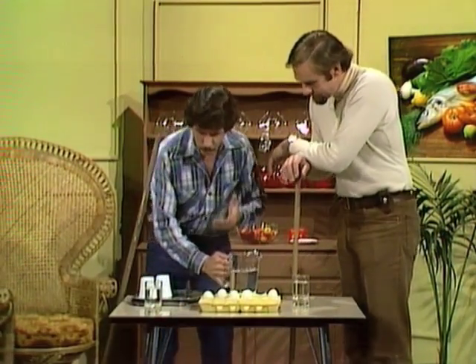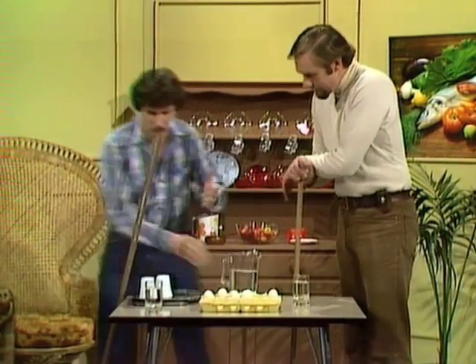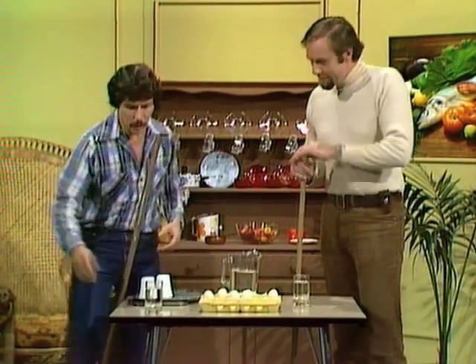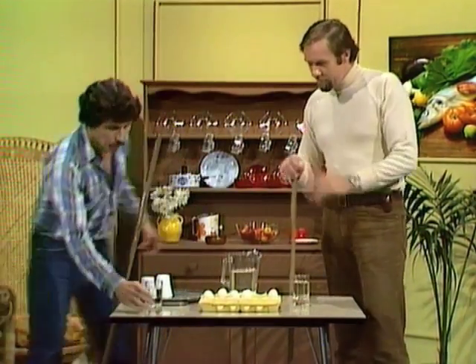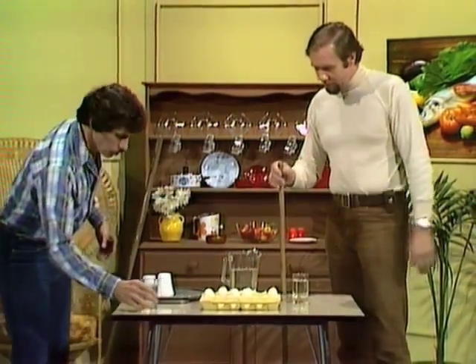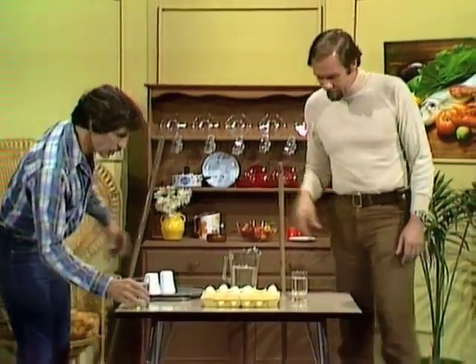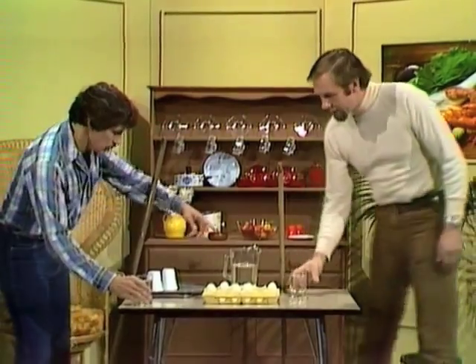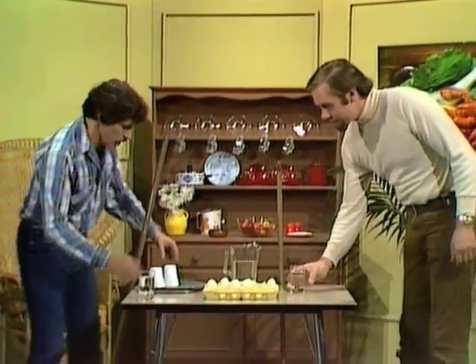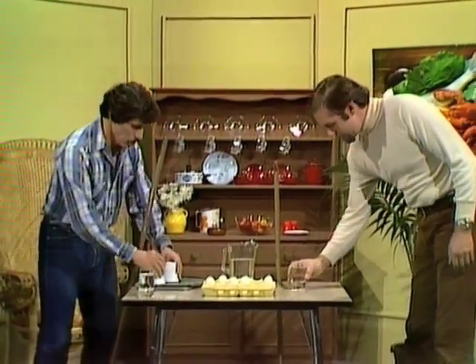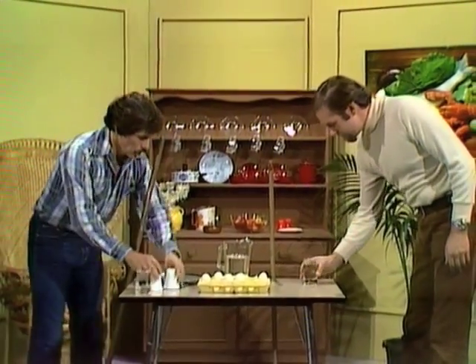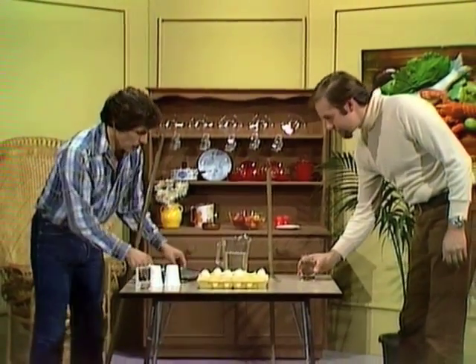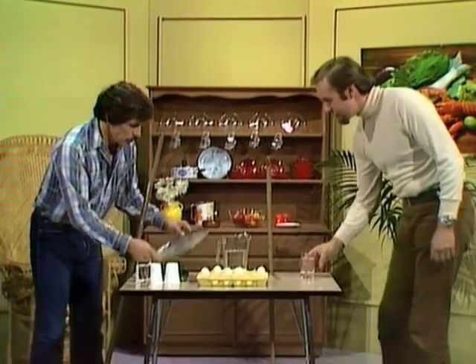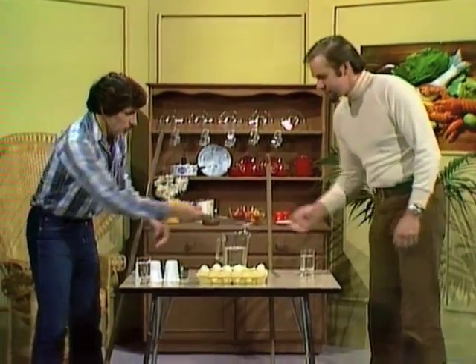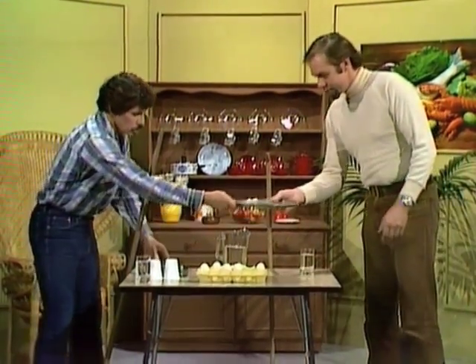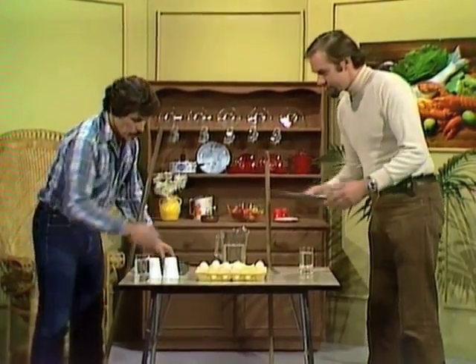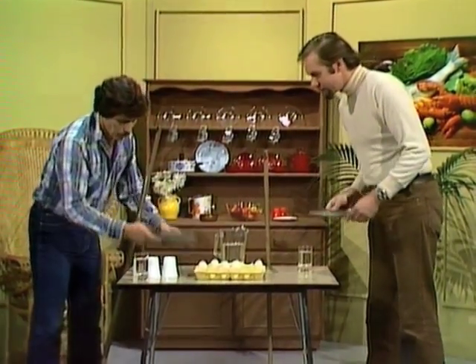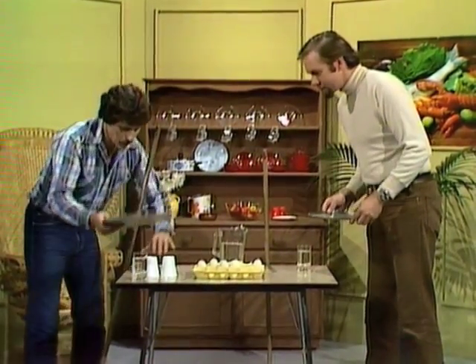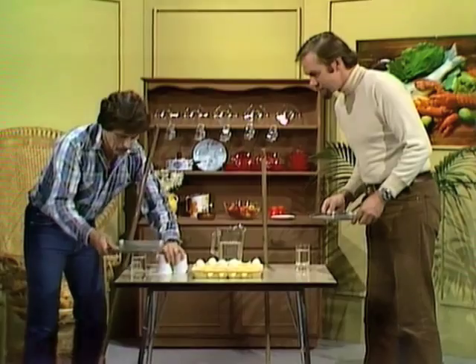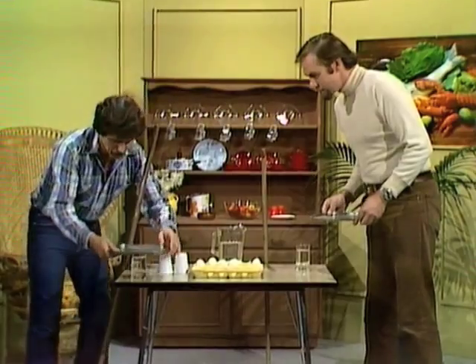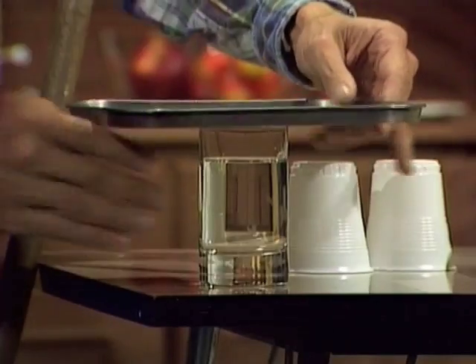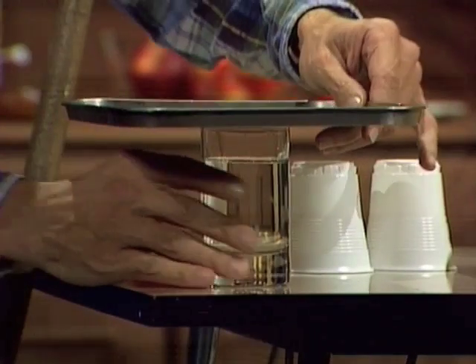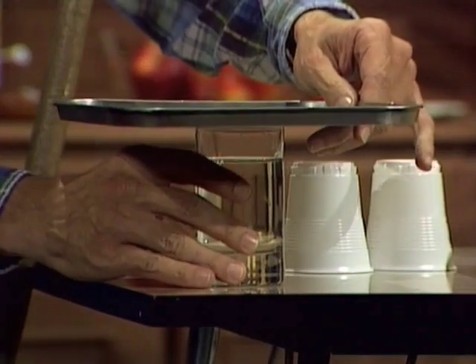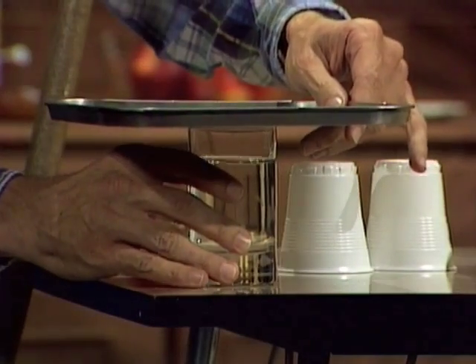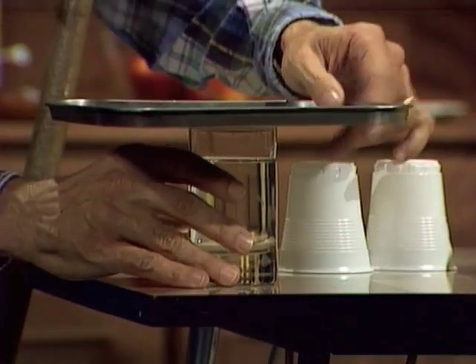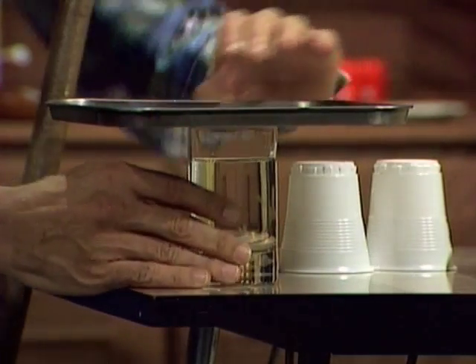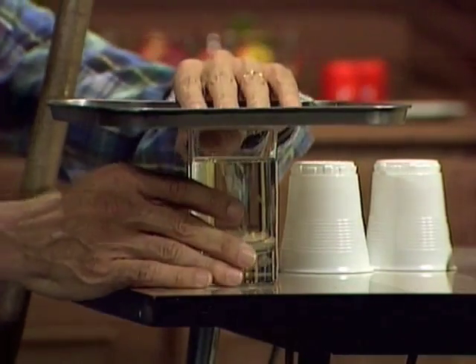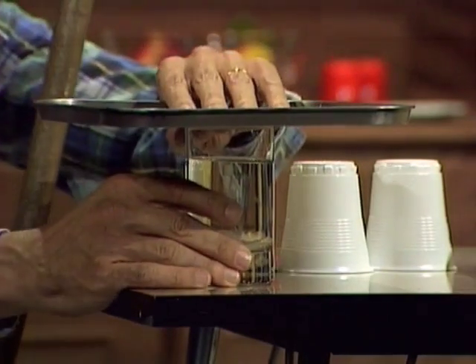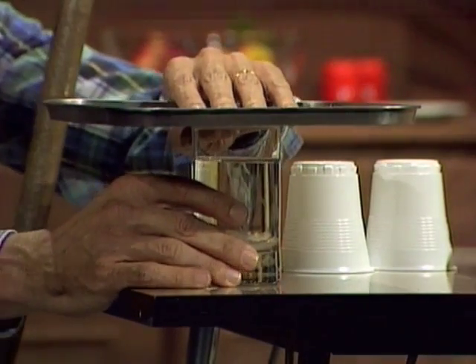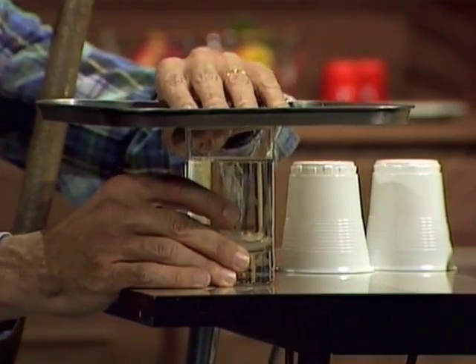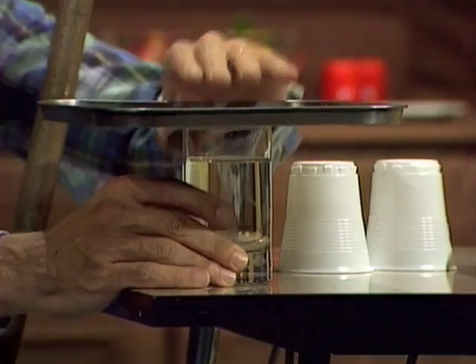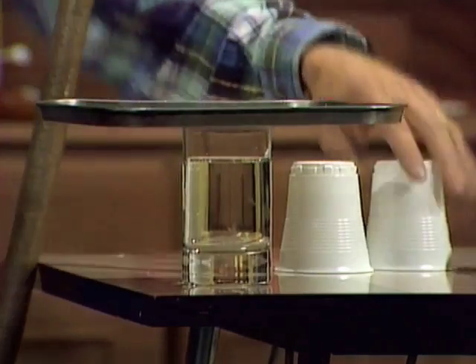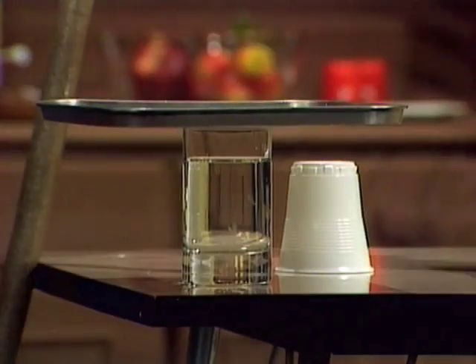All you do is take a glass of water, put it fairly near the edge of the table, then take yourself a pizza tray or an oven tray, place that on top so that it protrudes from the edge of the table by just a few centimetres.